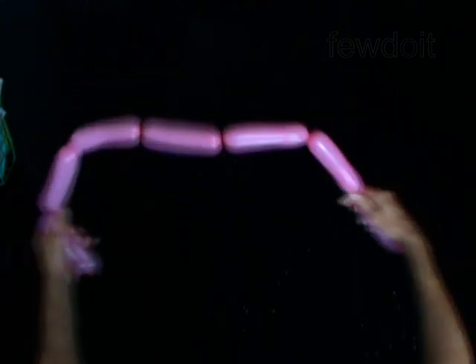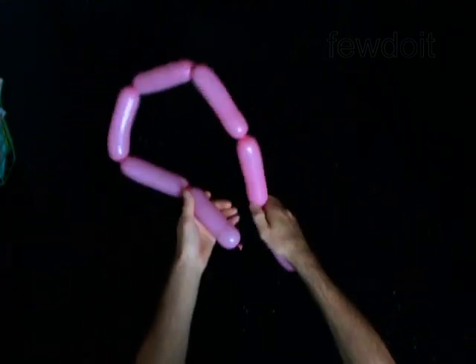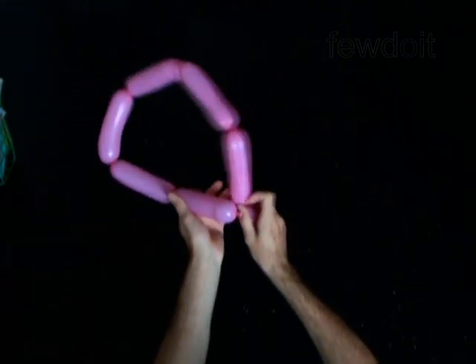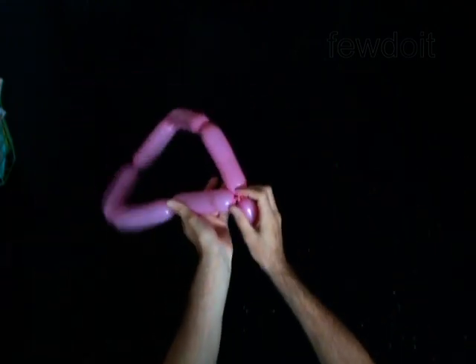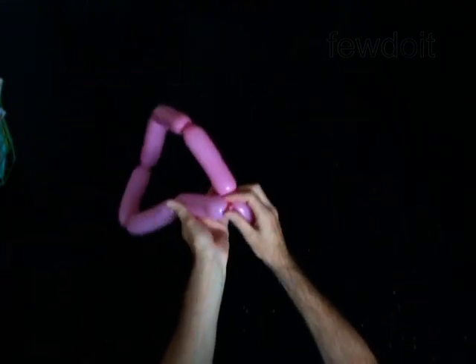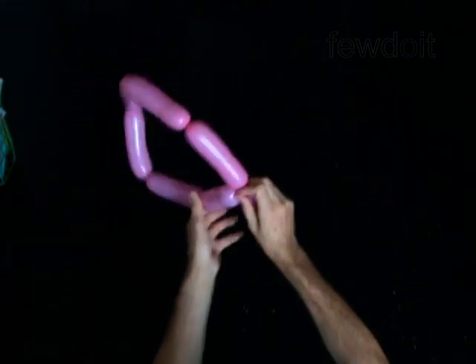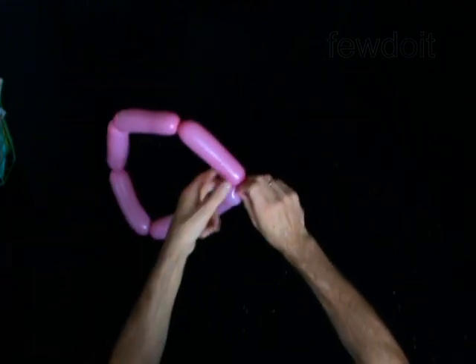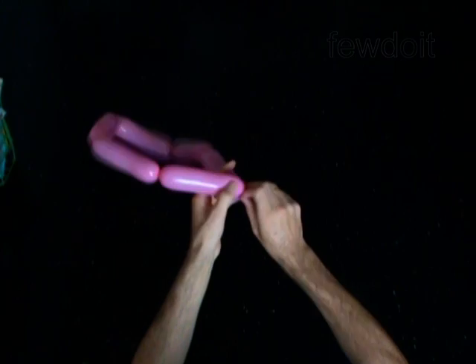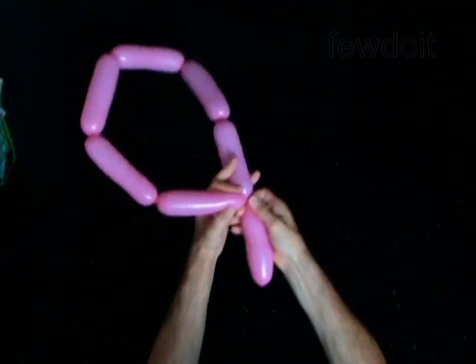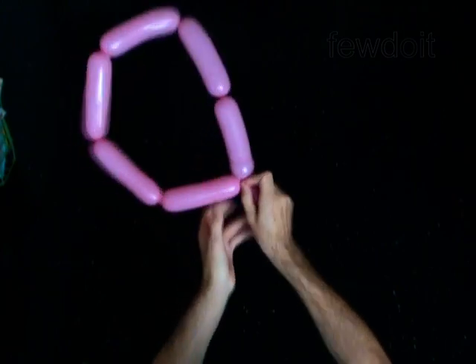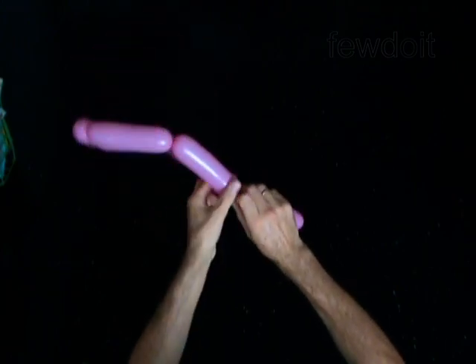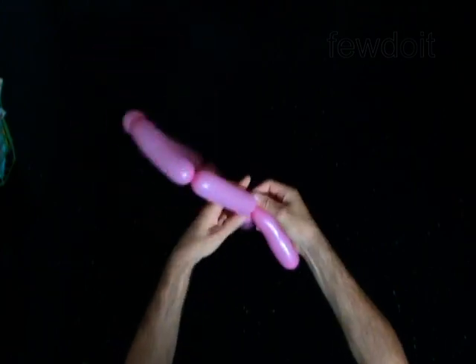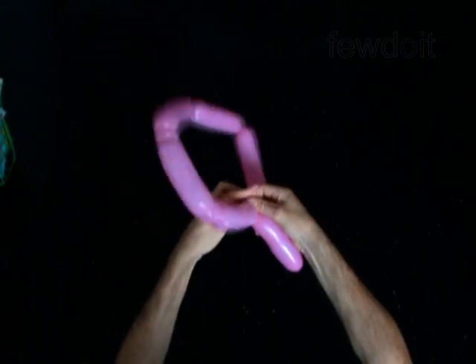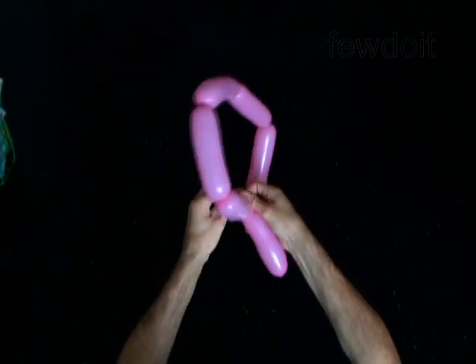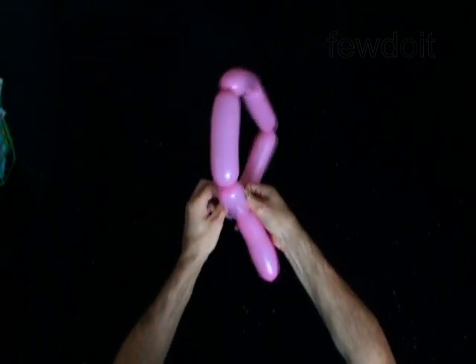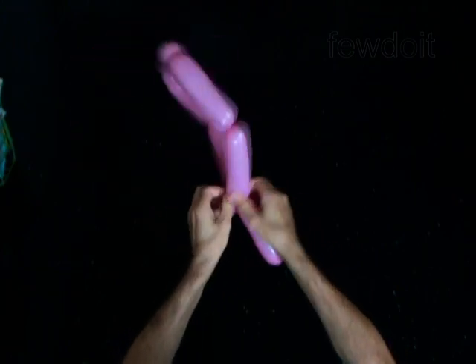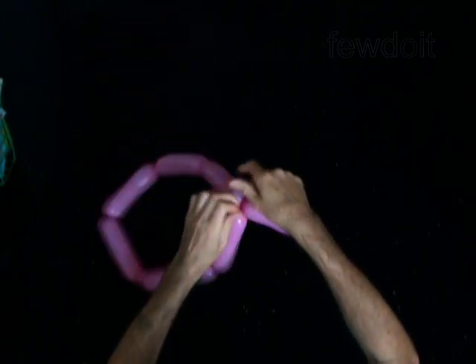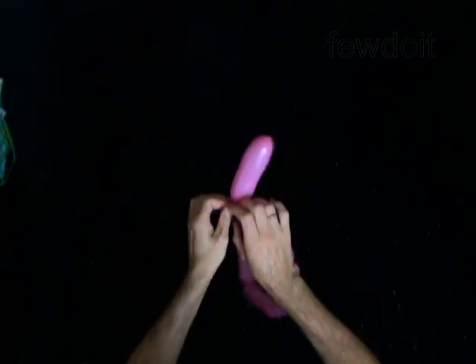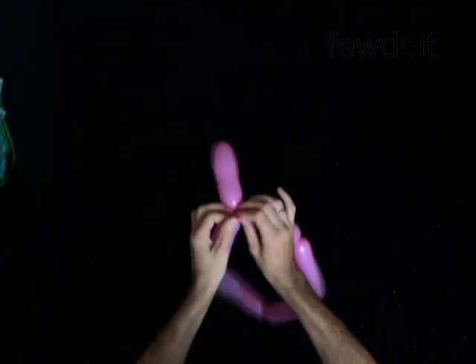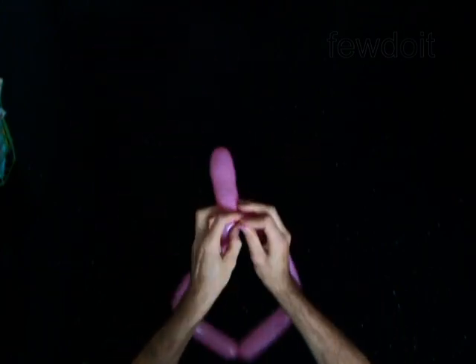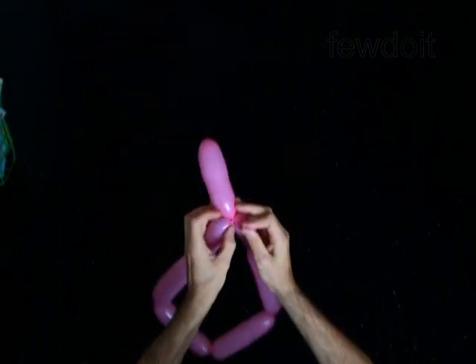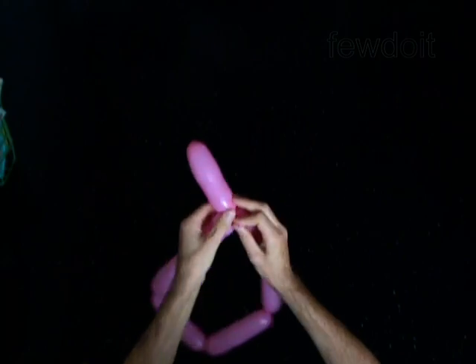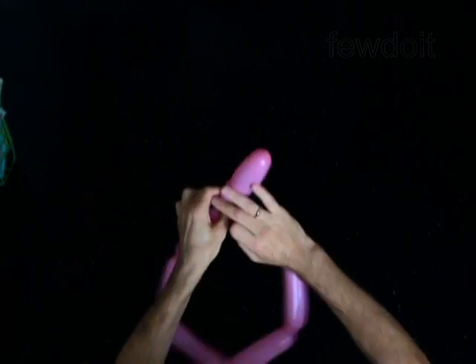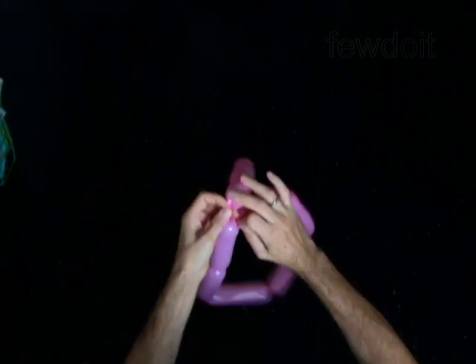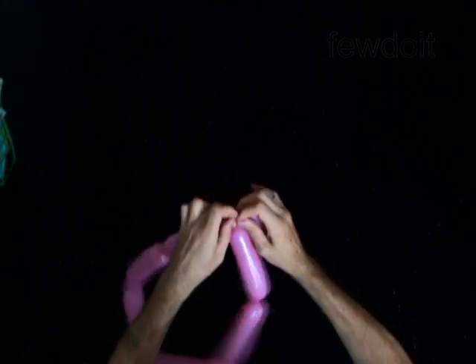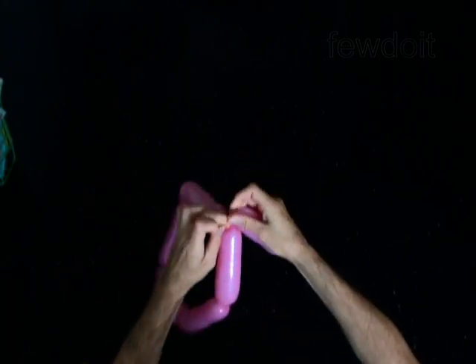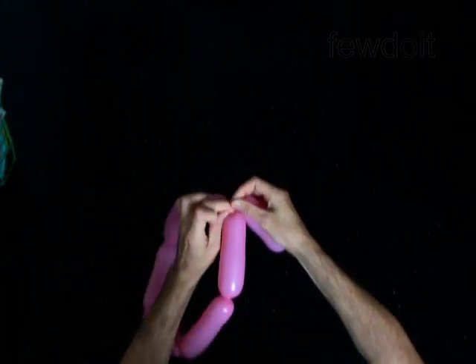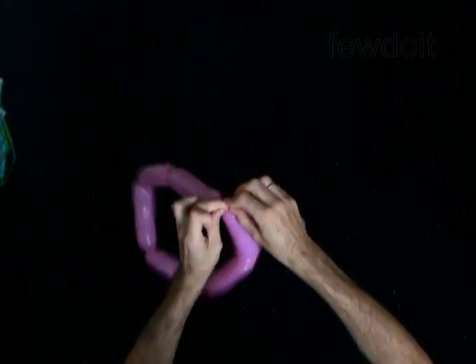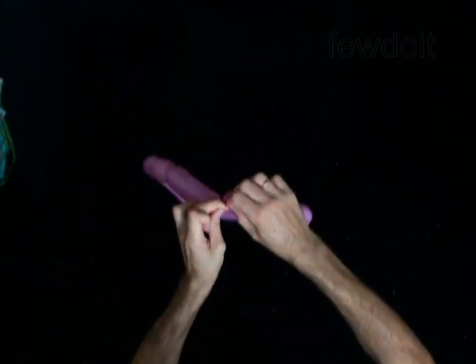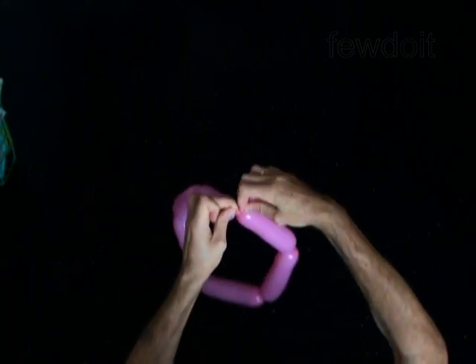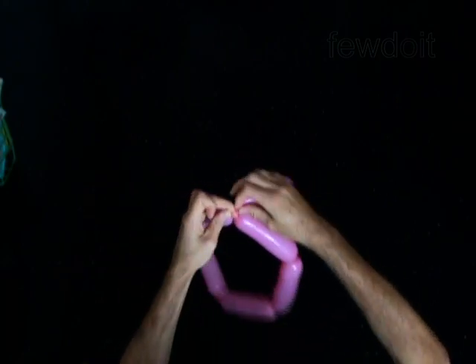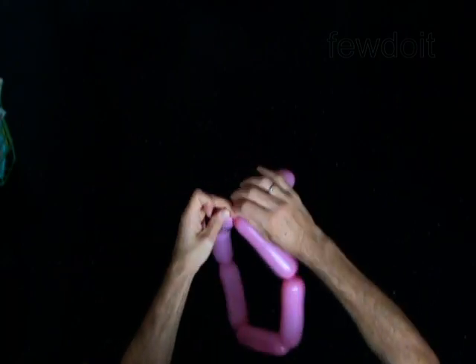Lock both ends of the chain of the first 6 bubbles in one lock twist. The rest of the balloon is the seventh bubble. You may cut it off or use it as a stem.